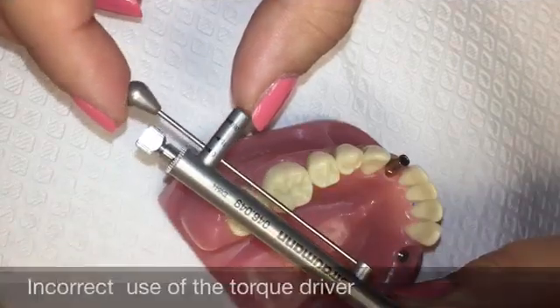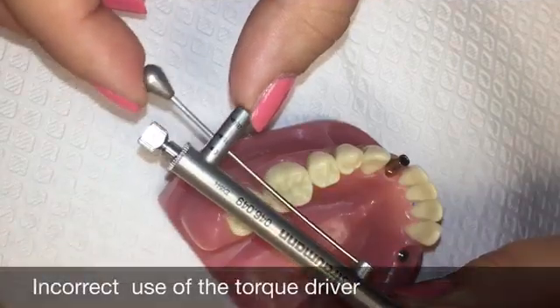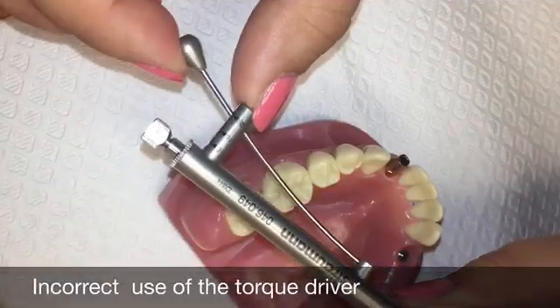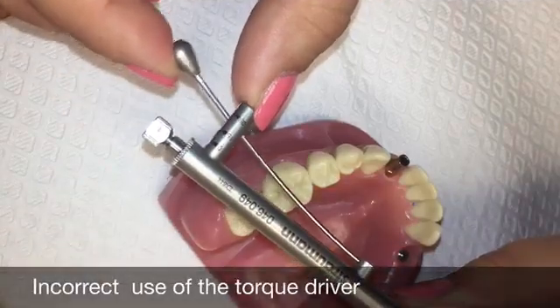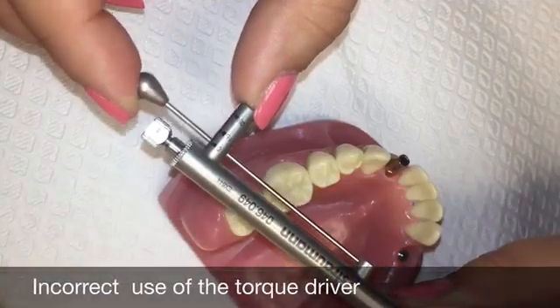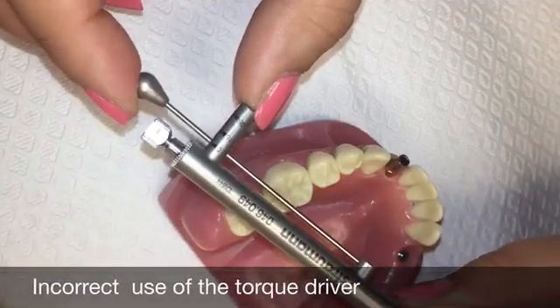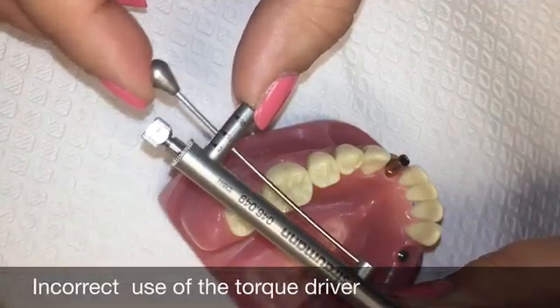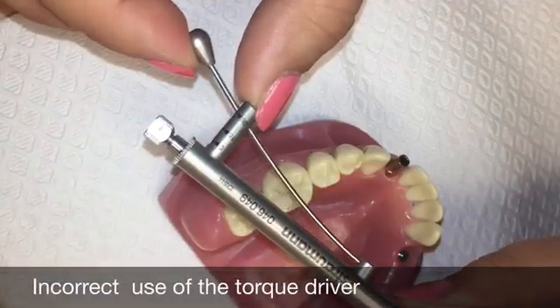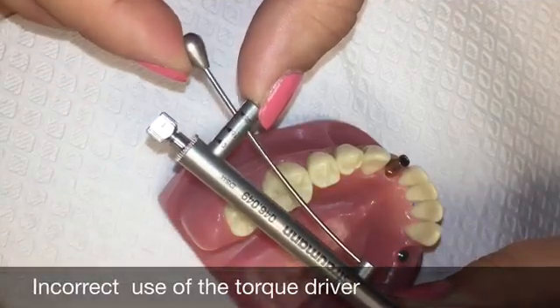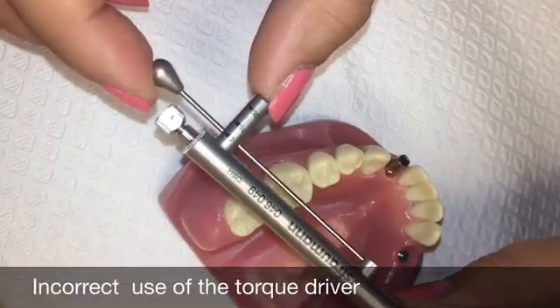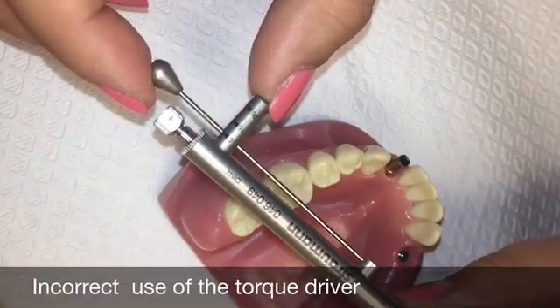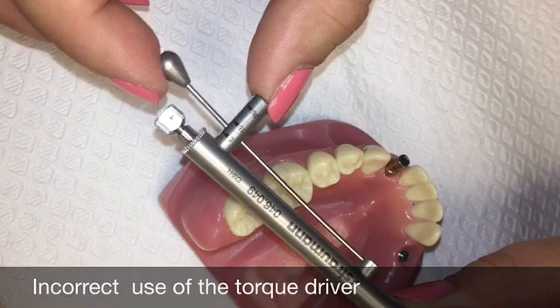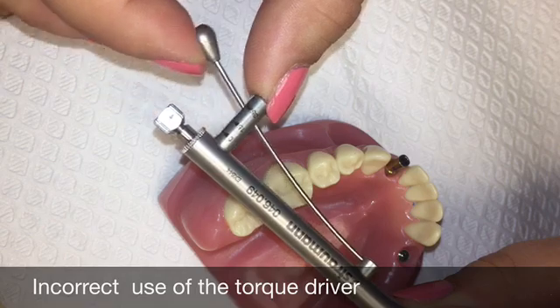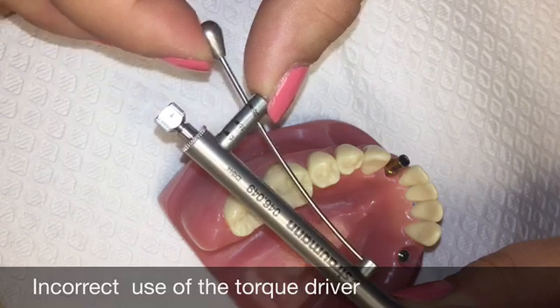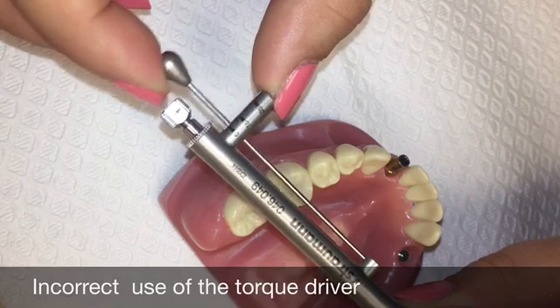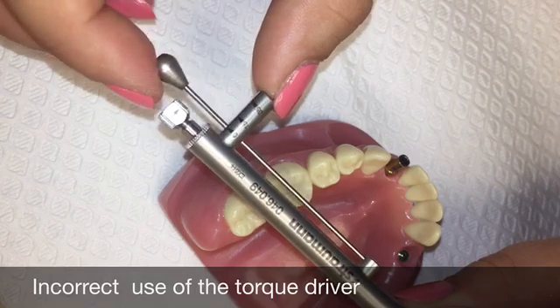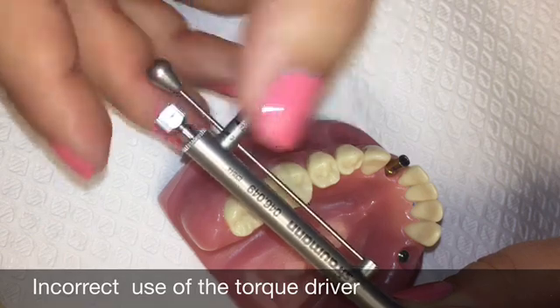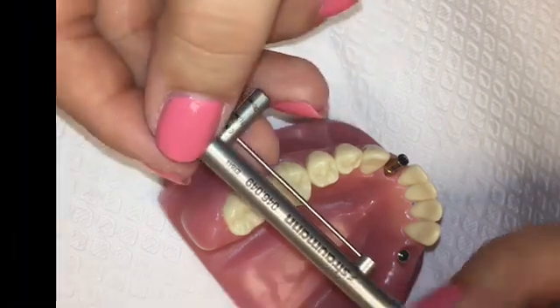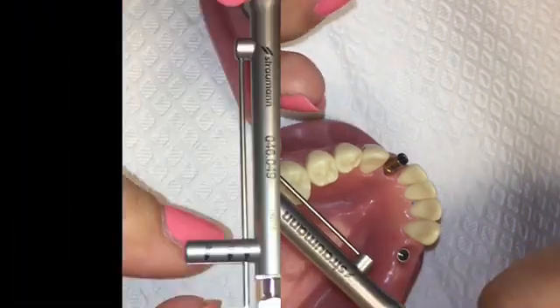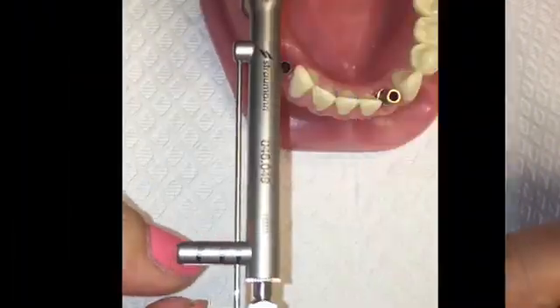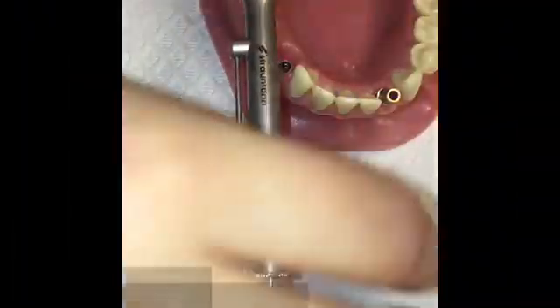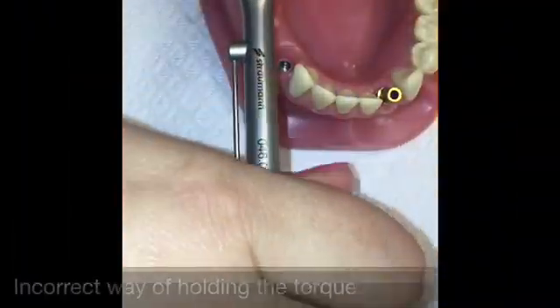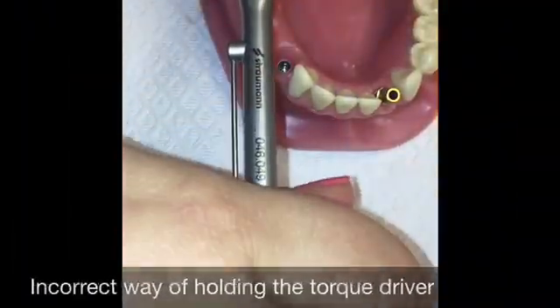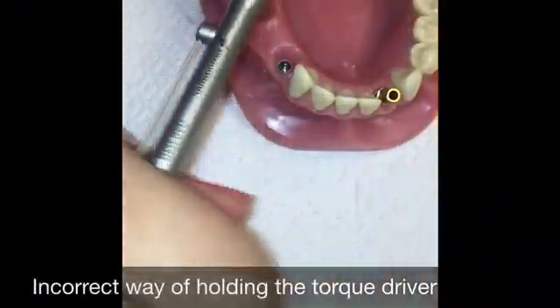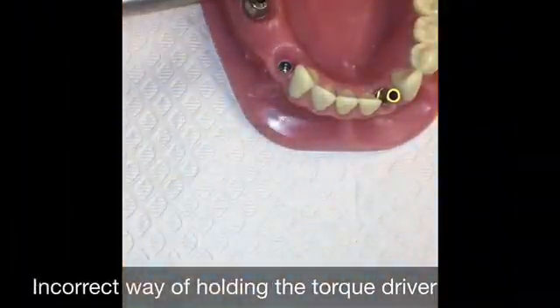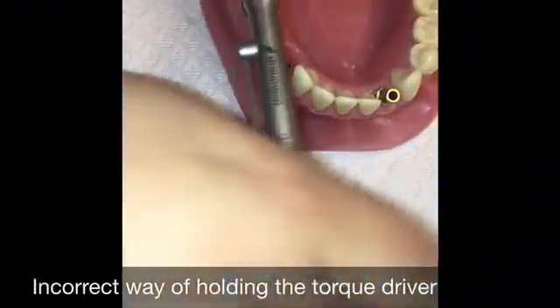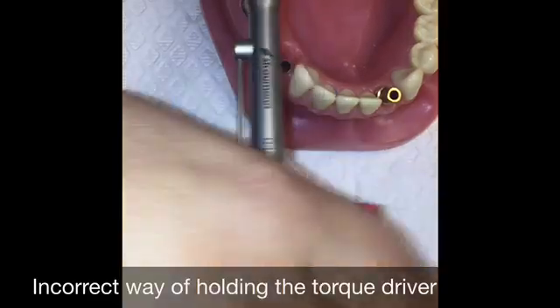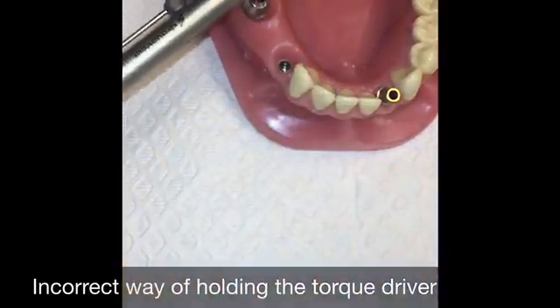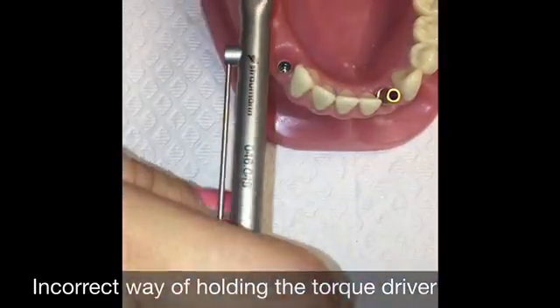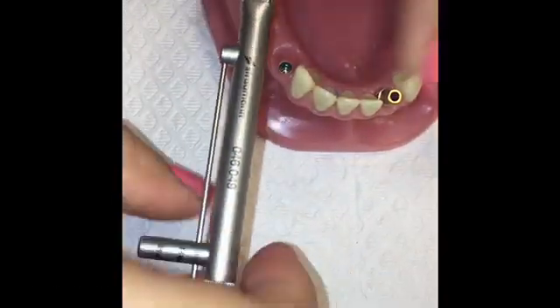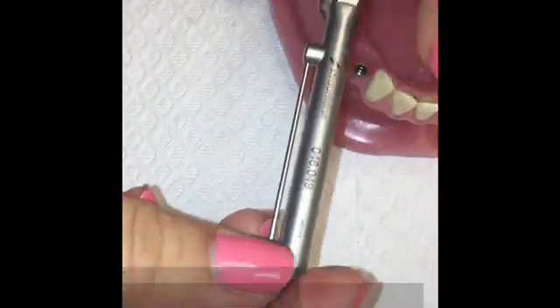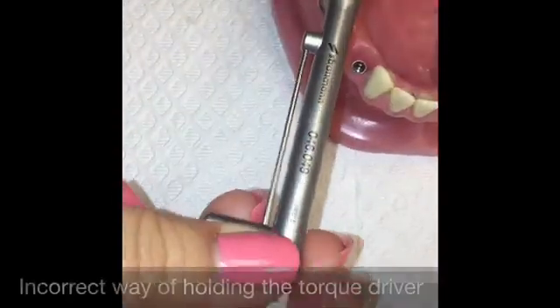This shows the incorrect use of the torque driver. This demonstrates an incorrect way of holding the torque driver.